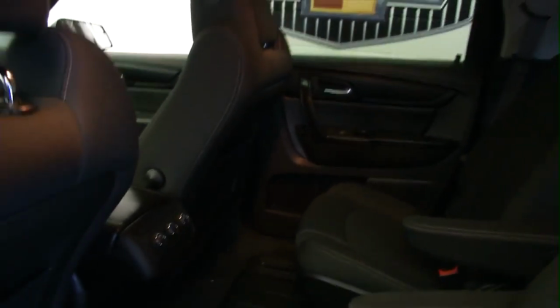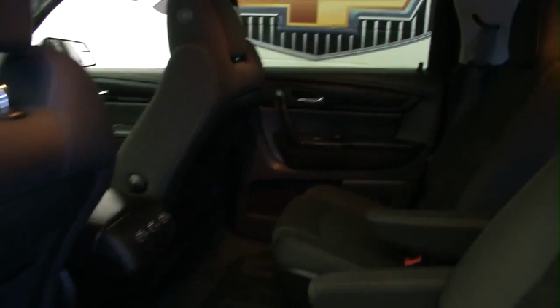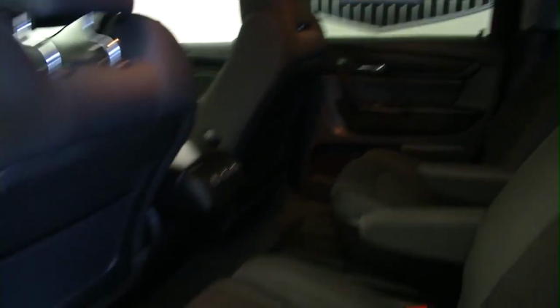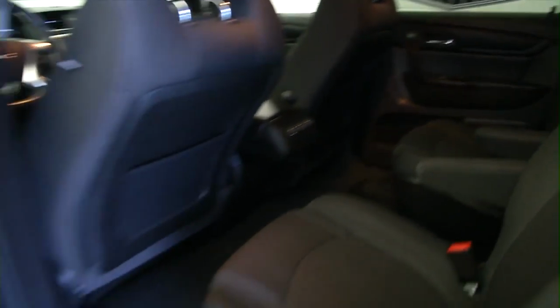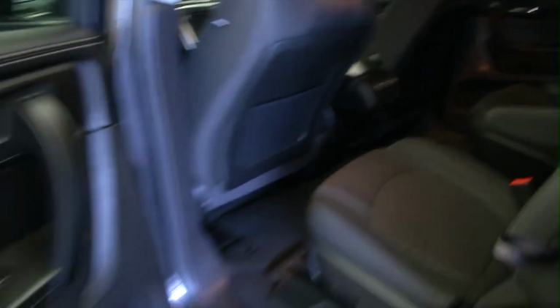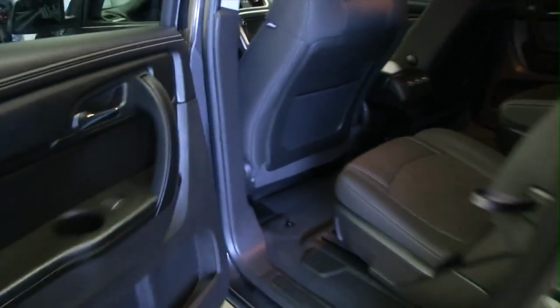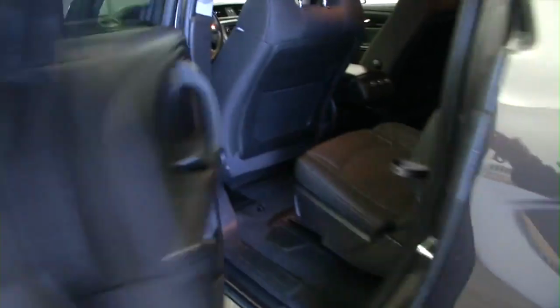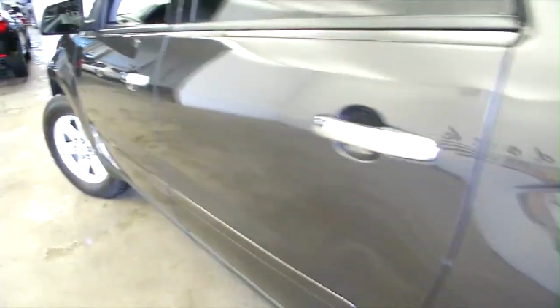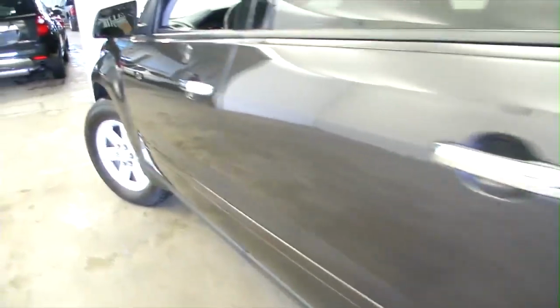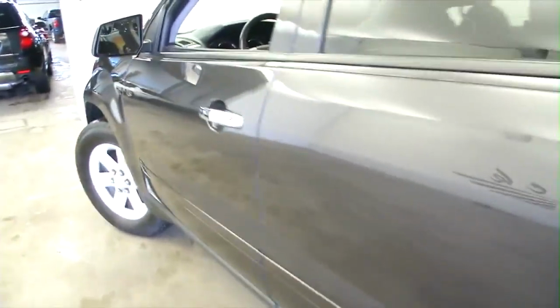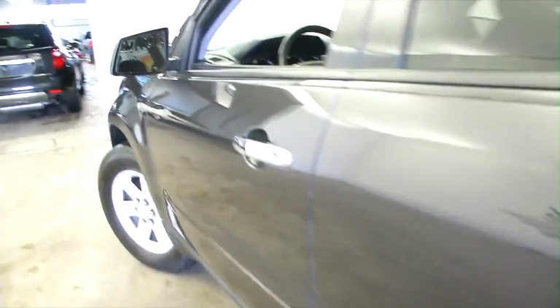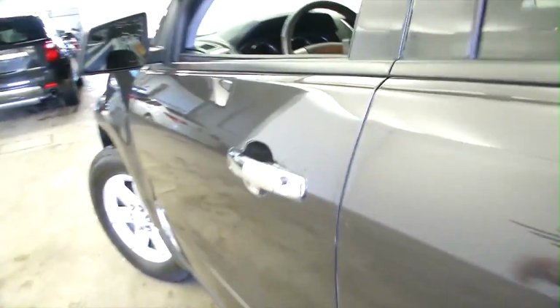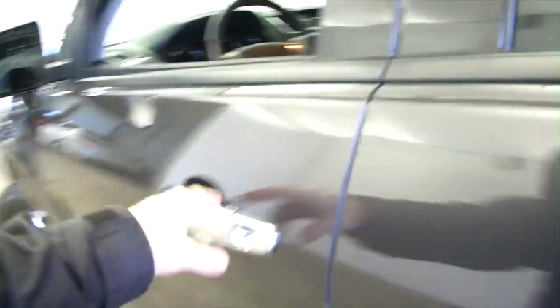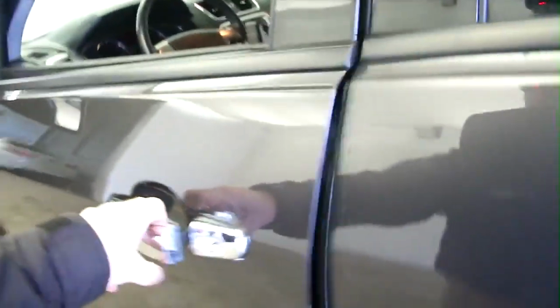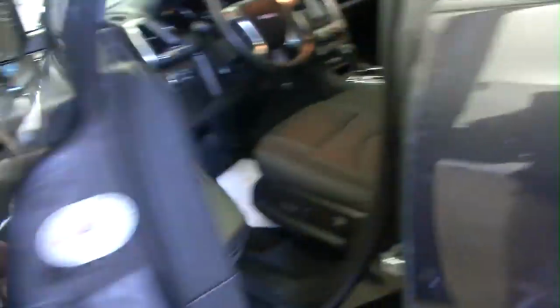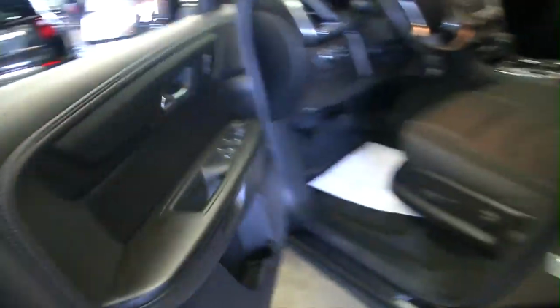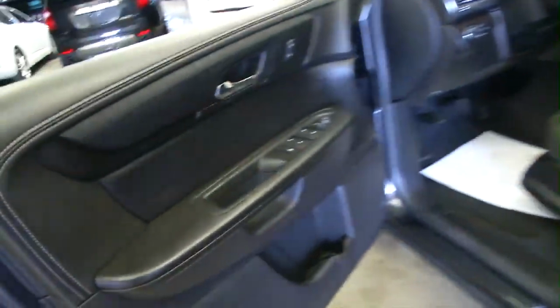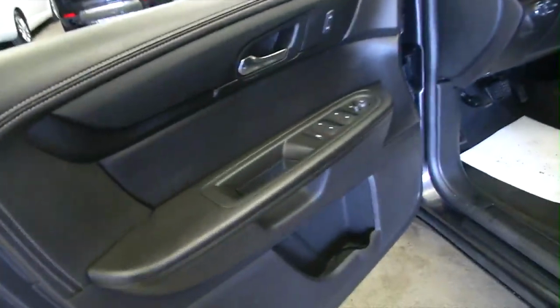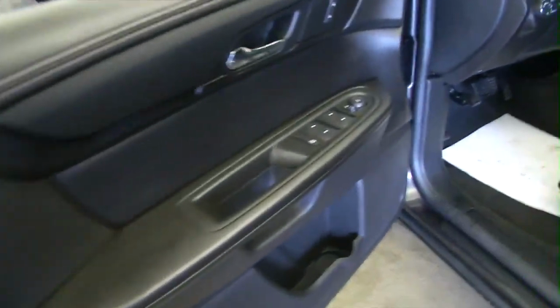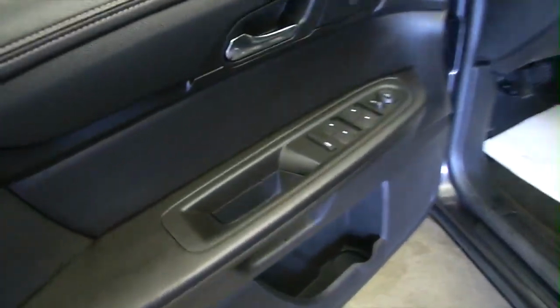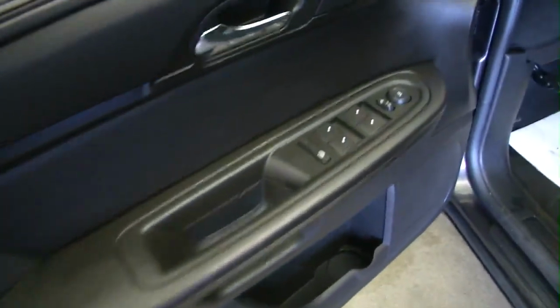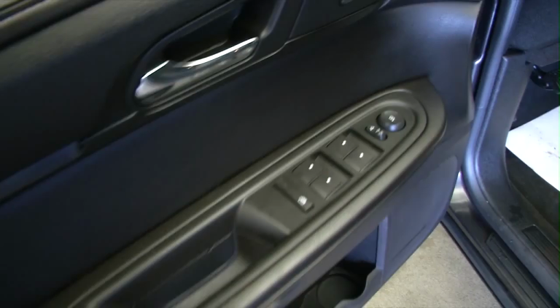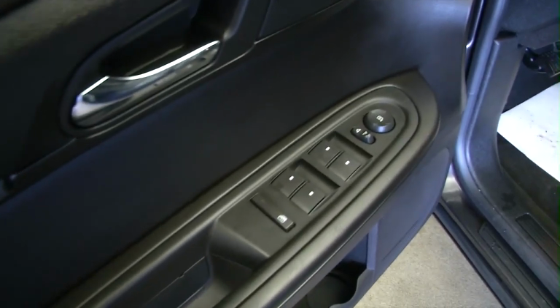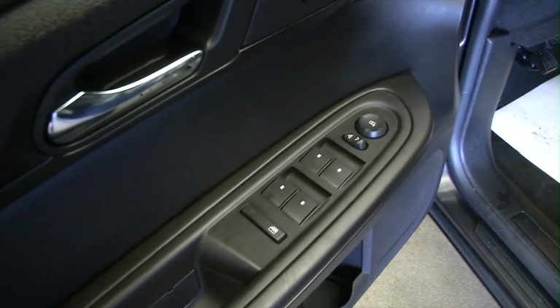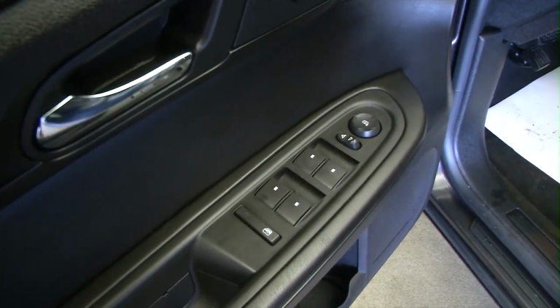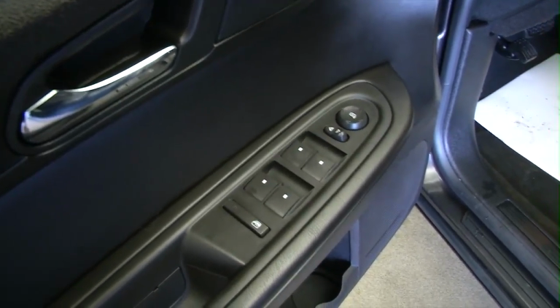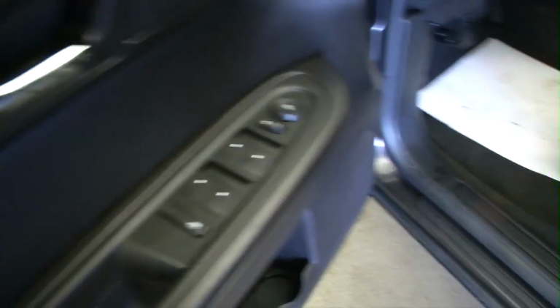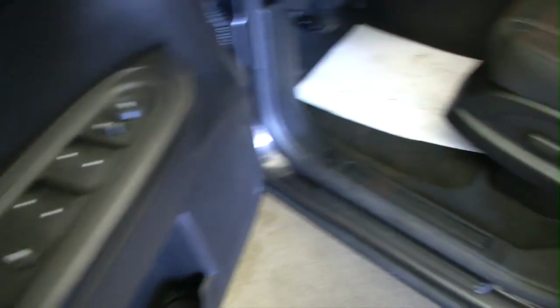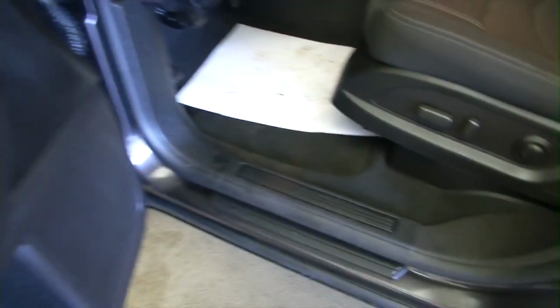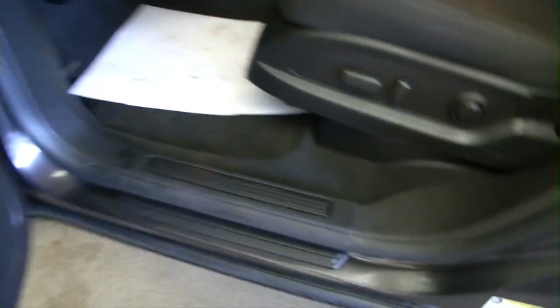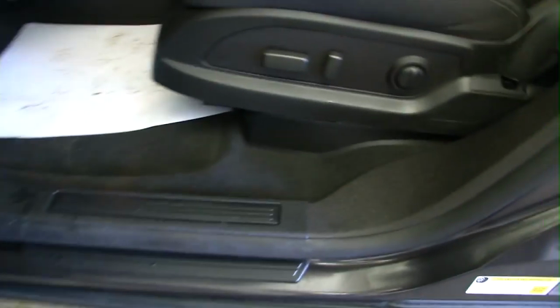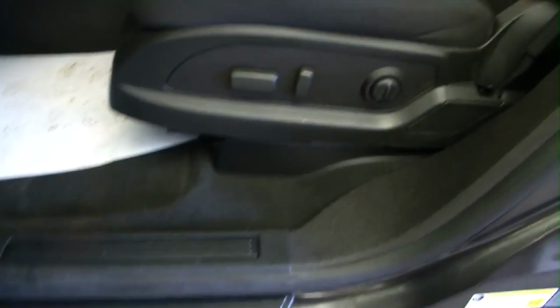Make our way up to the front and start the vehicle up. Before we do, though — power windows, power locks, power mirrors, power seat adjustments. Again, cloth interior.